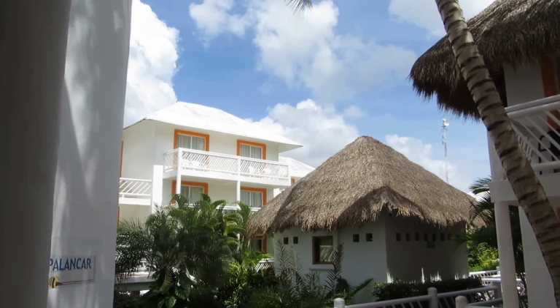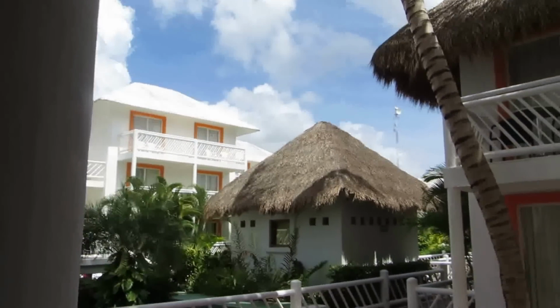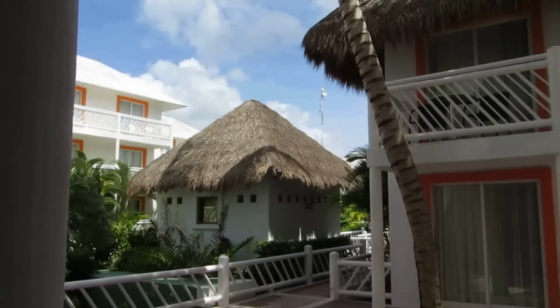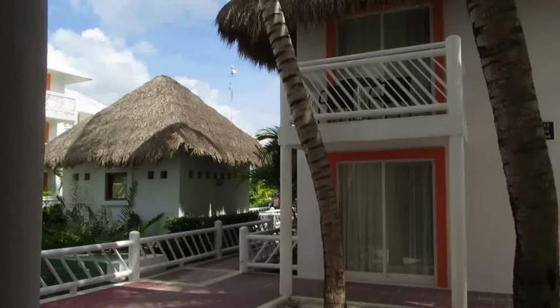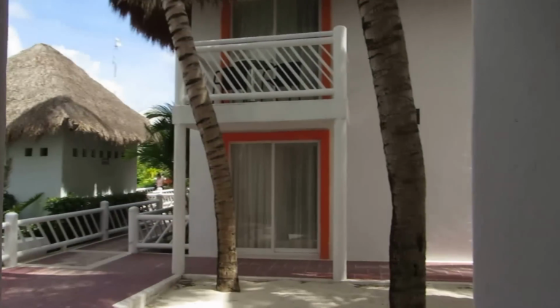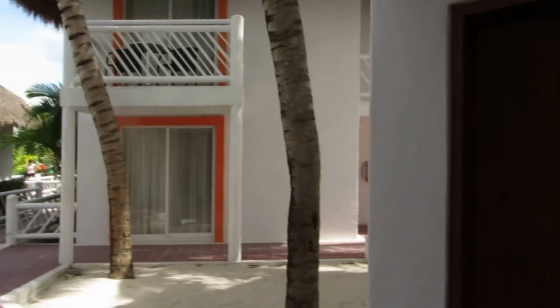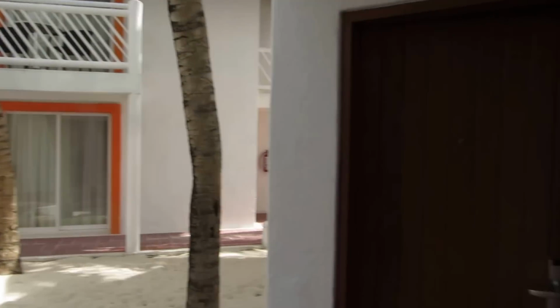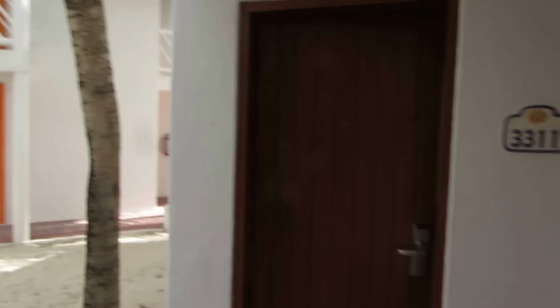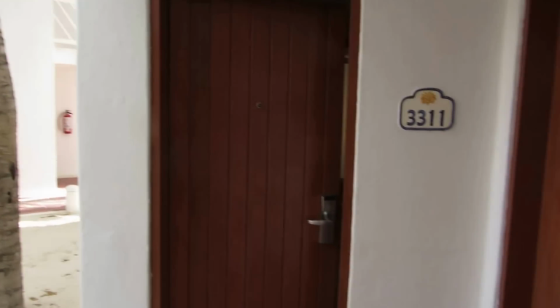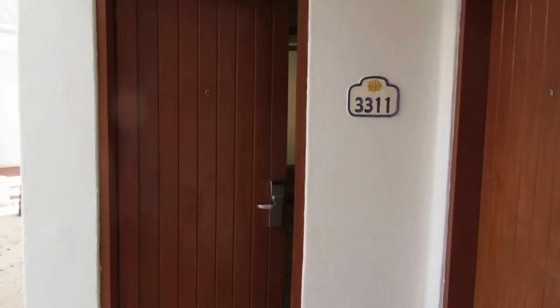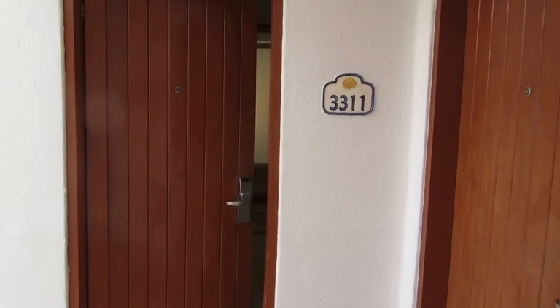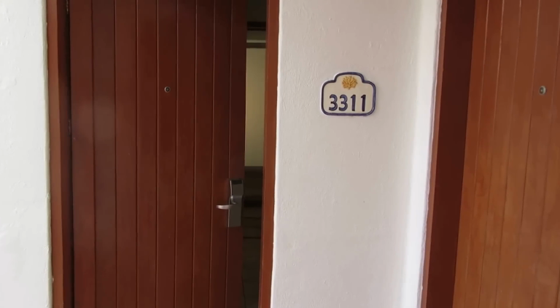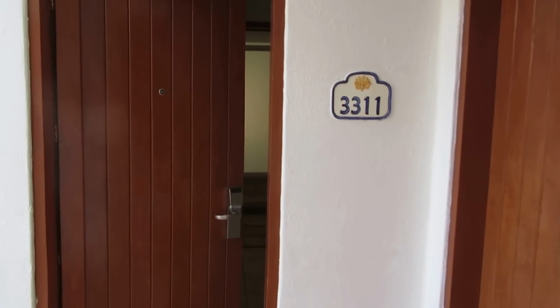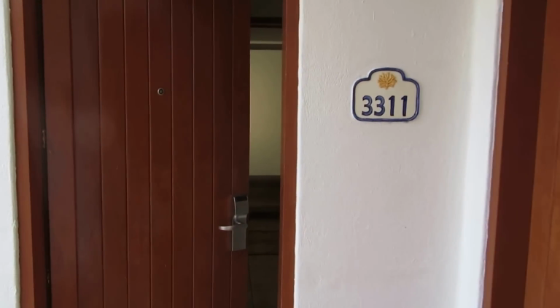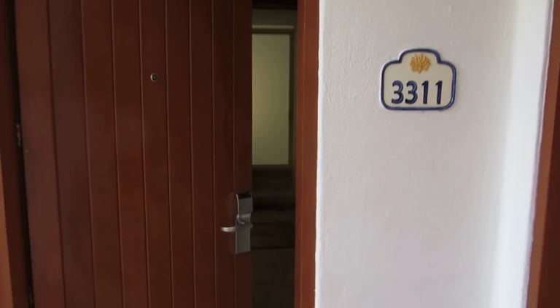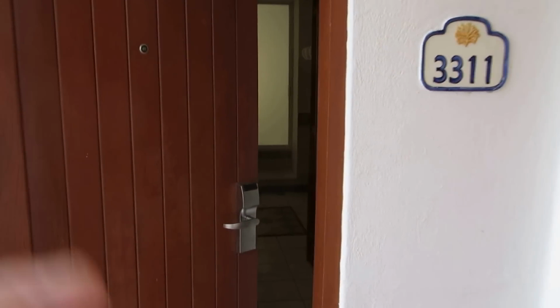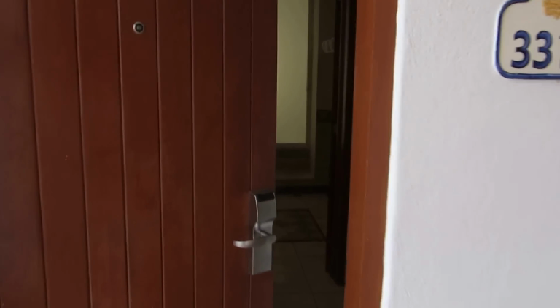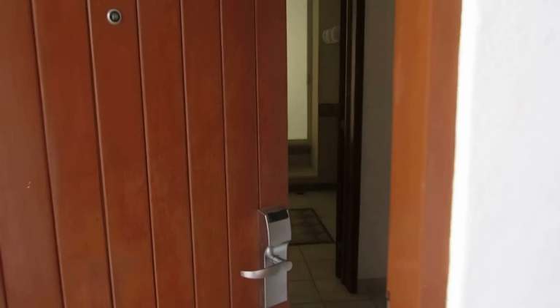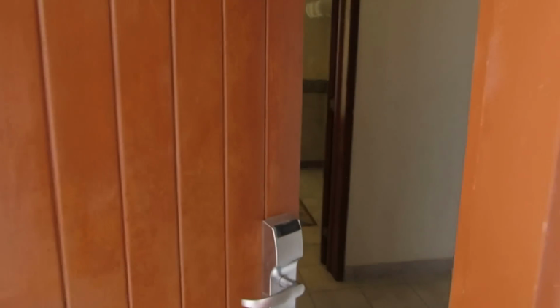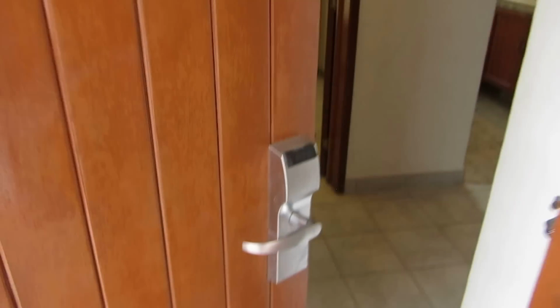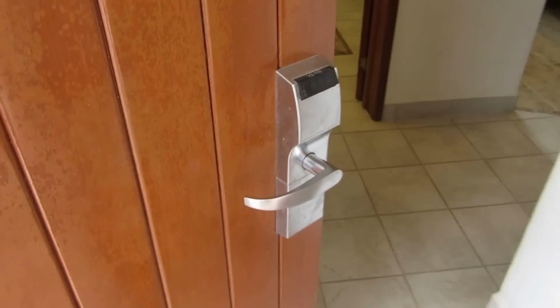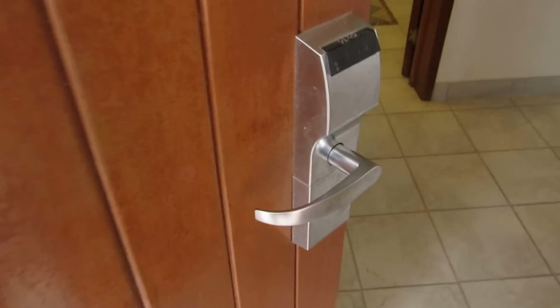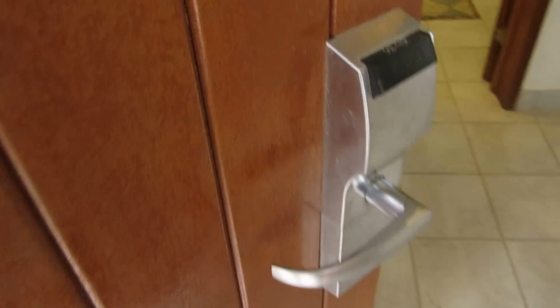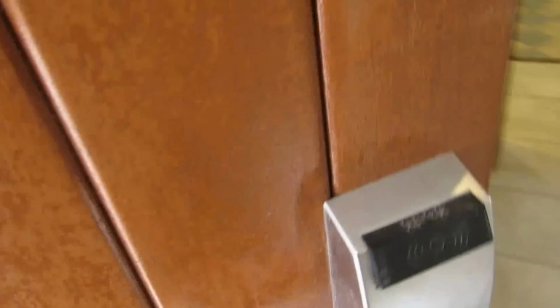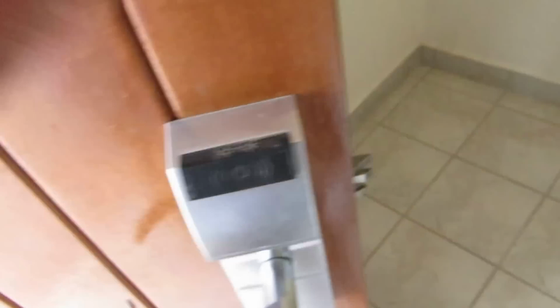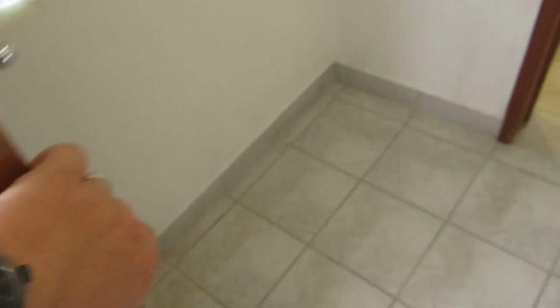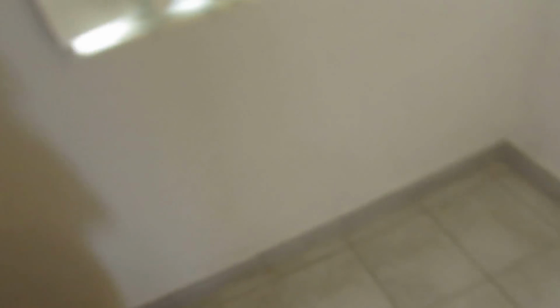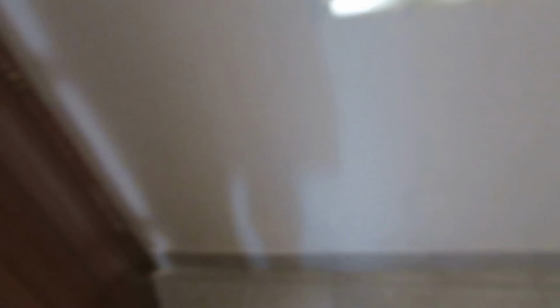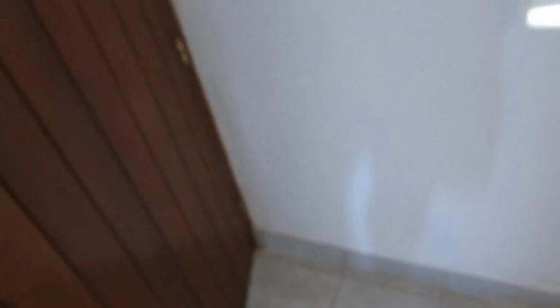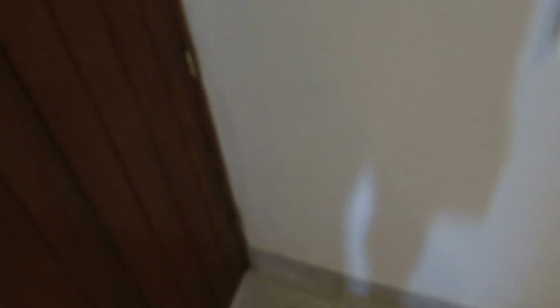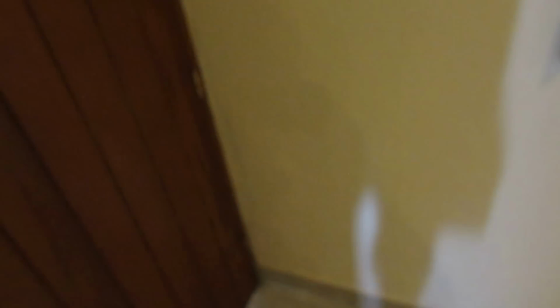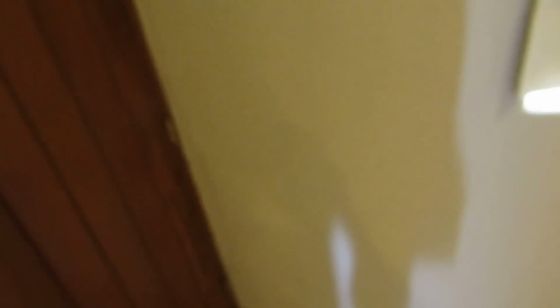We've got the junior suite, honeymoon suite, room number 3311, should you happen to ask for it by name. Nice electronic key system they've got going on, just like everywhere in the States has.